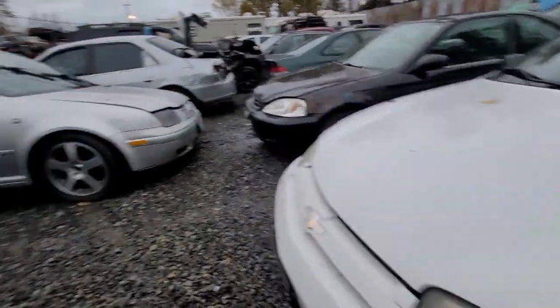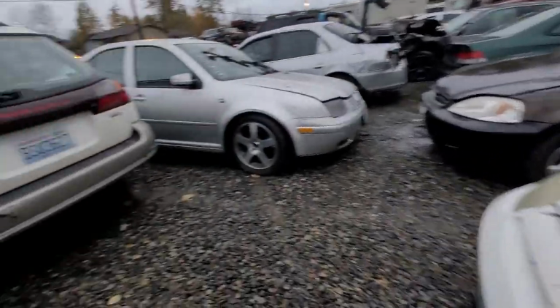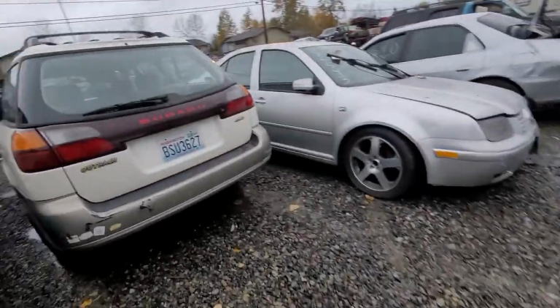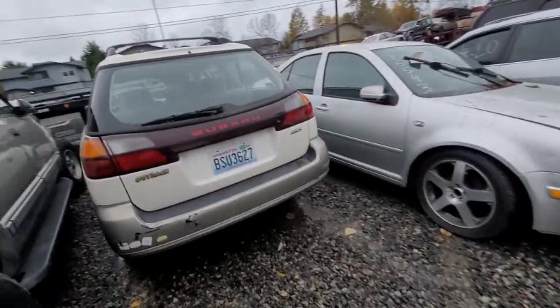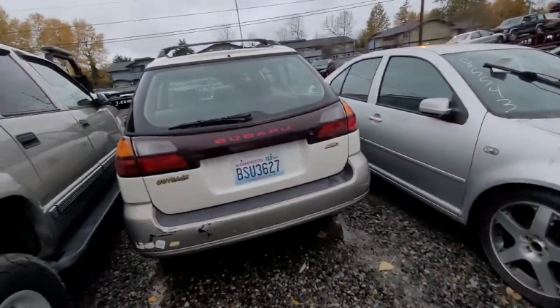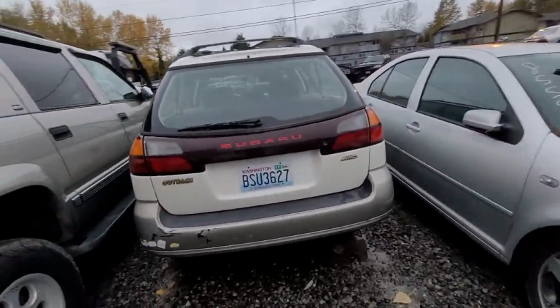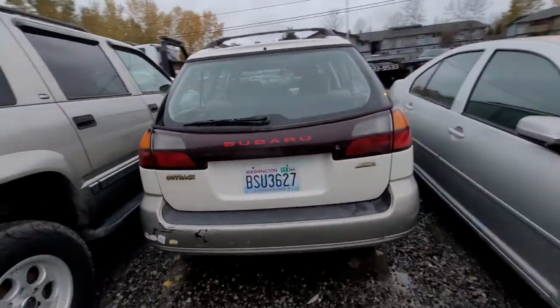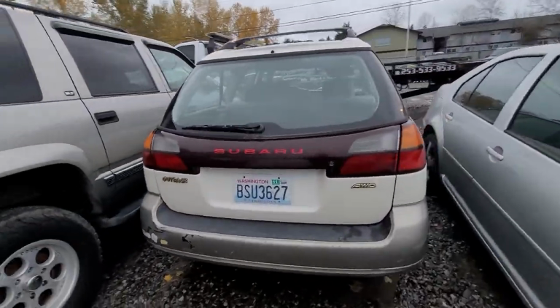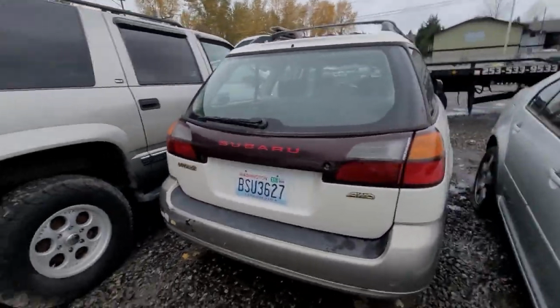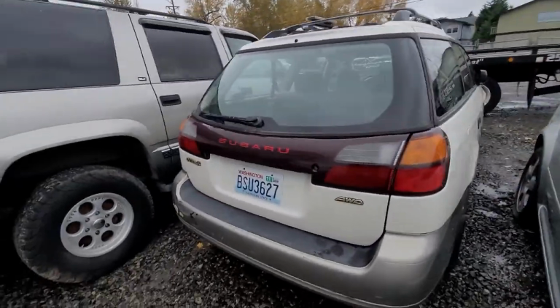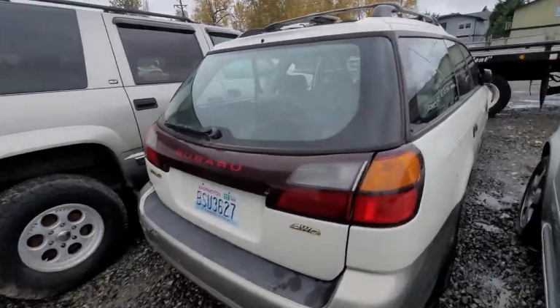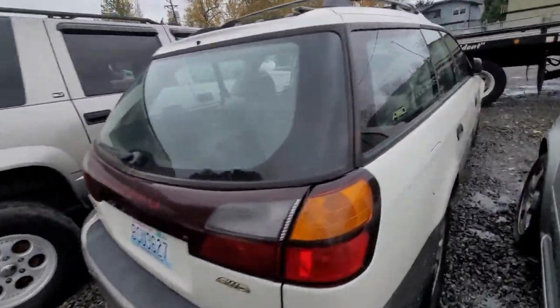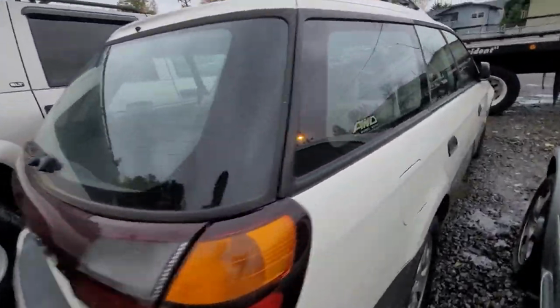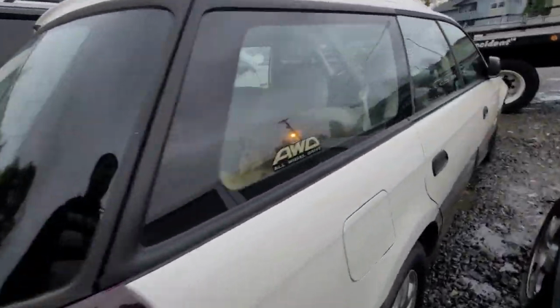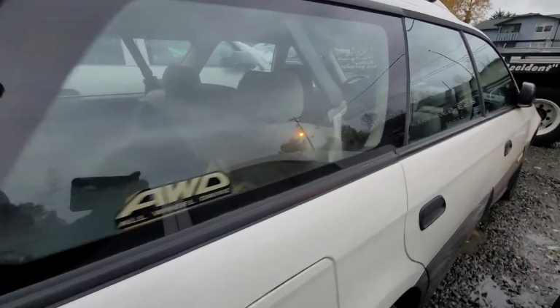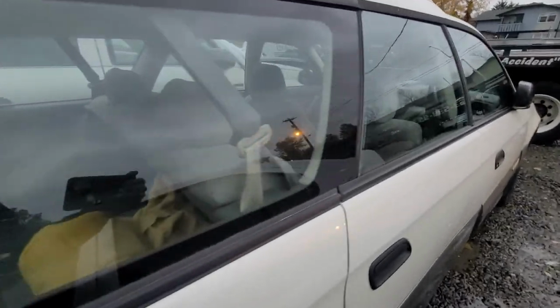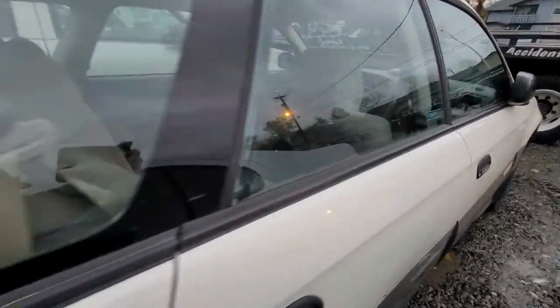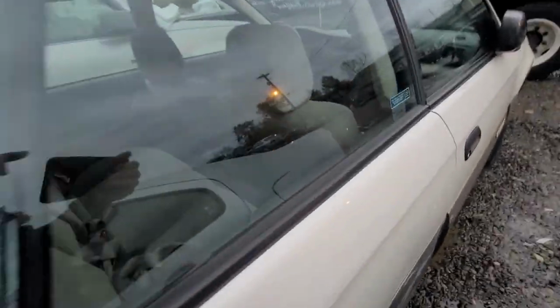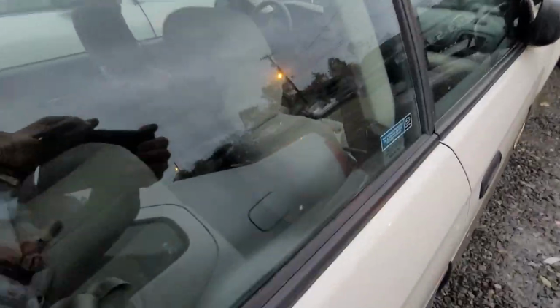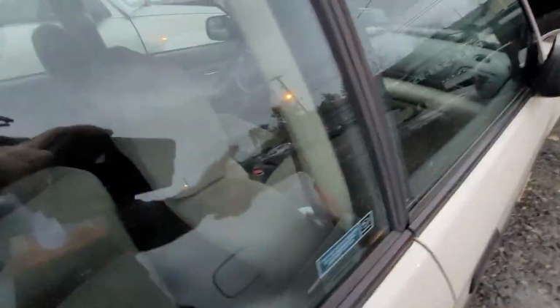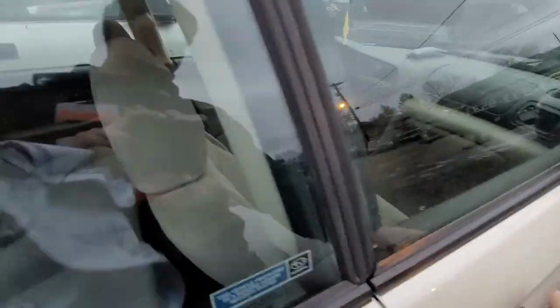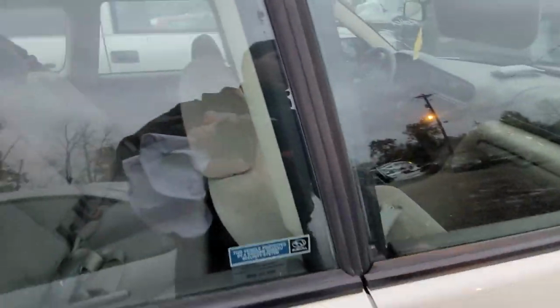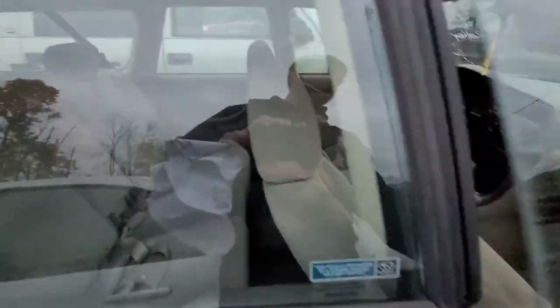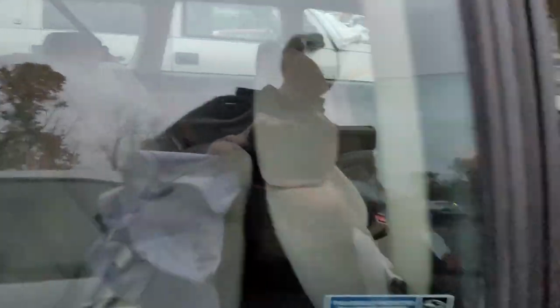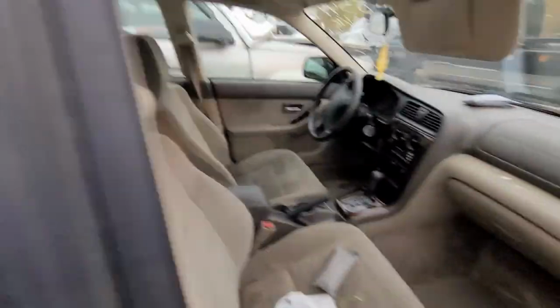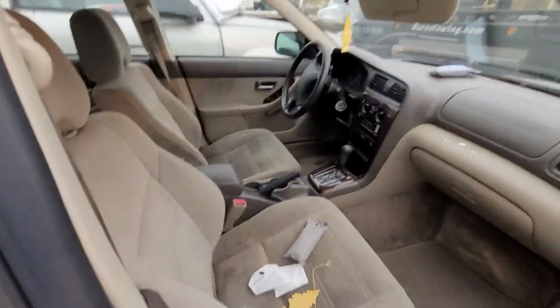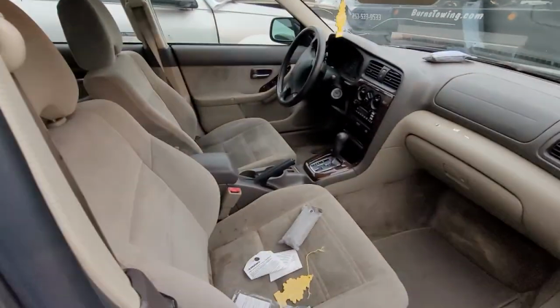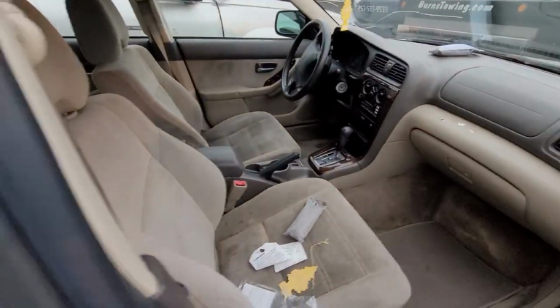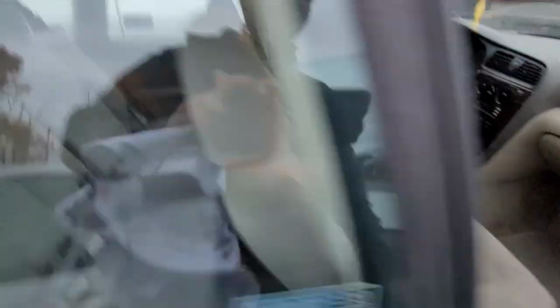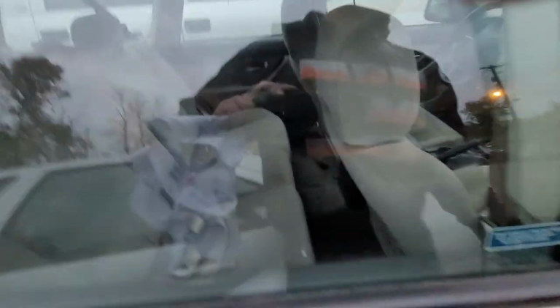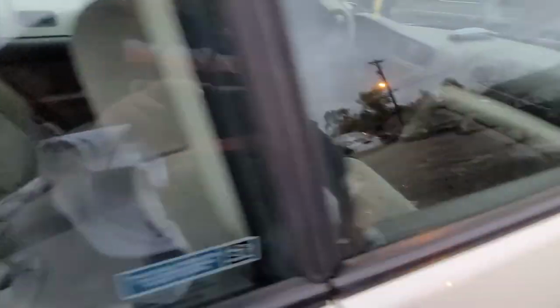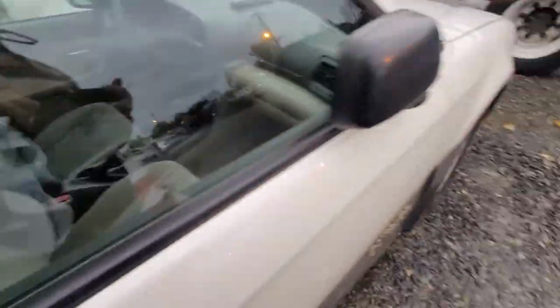How about the Subaru Outback? Pretty clean. Could be another gem. Who knows? It's all there.